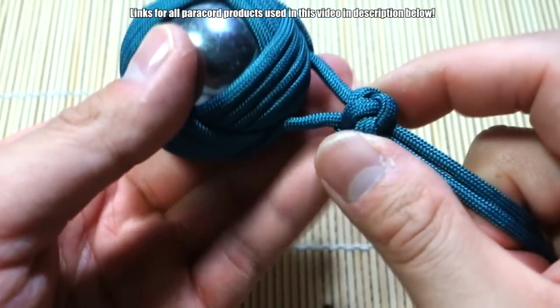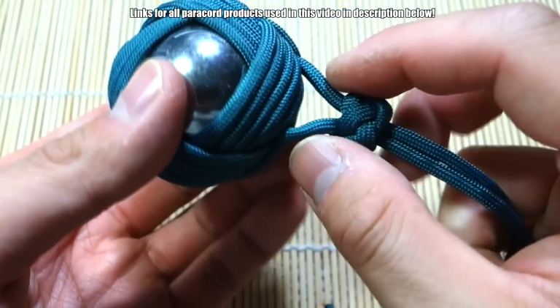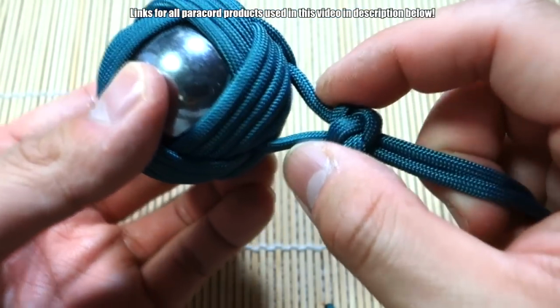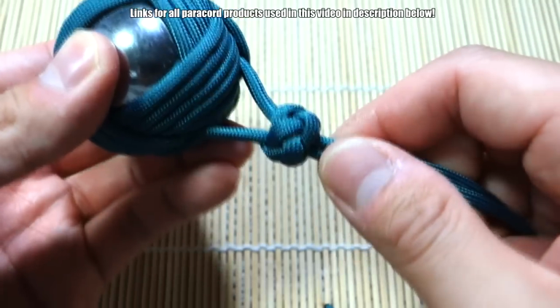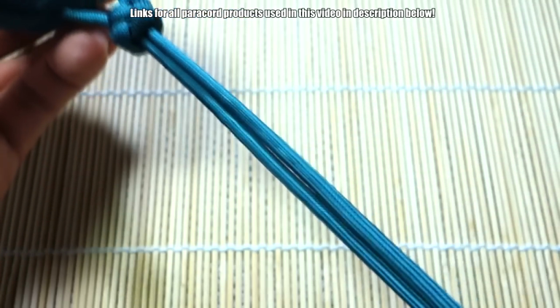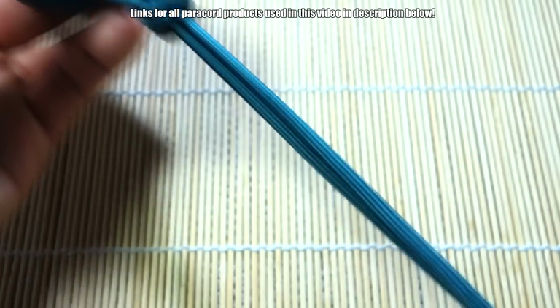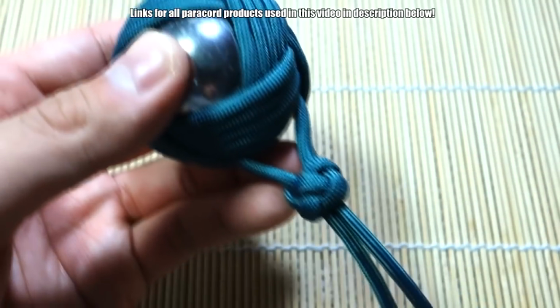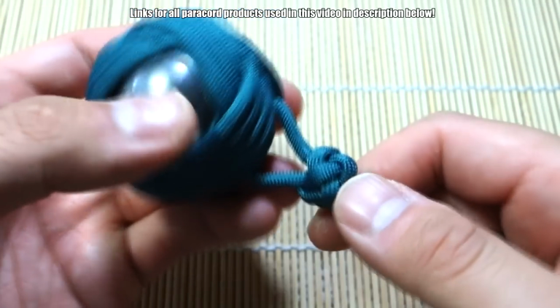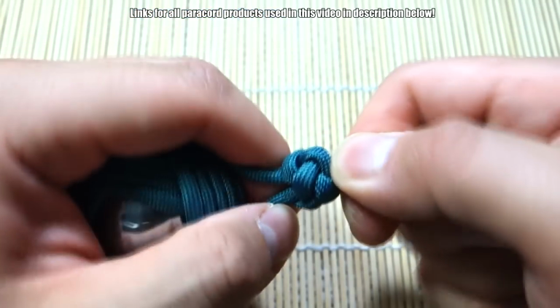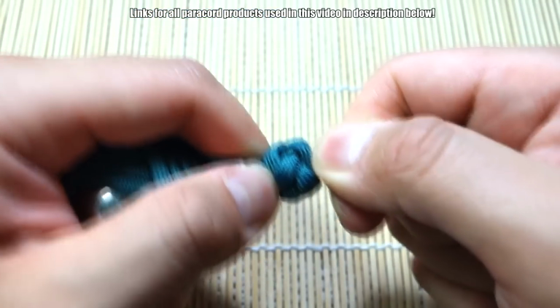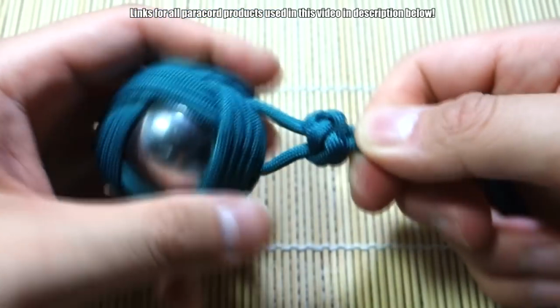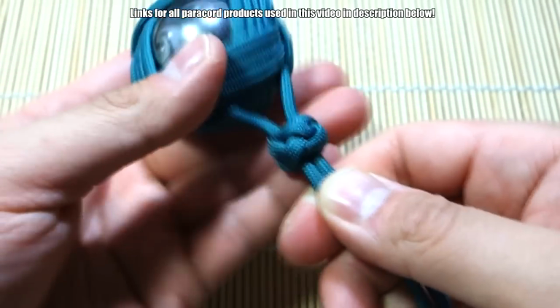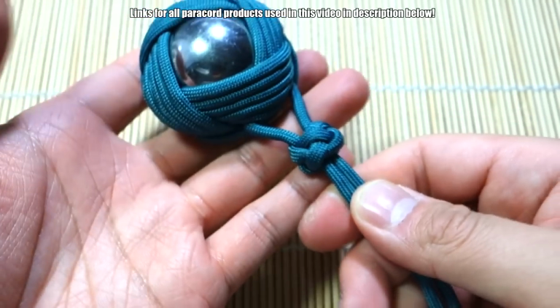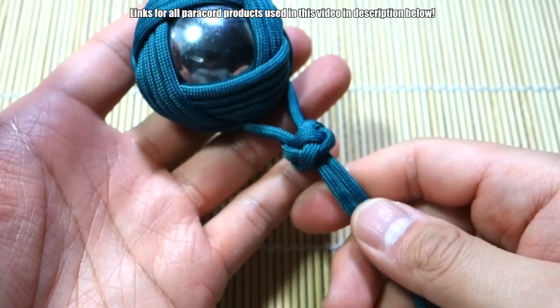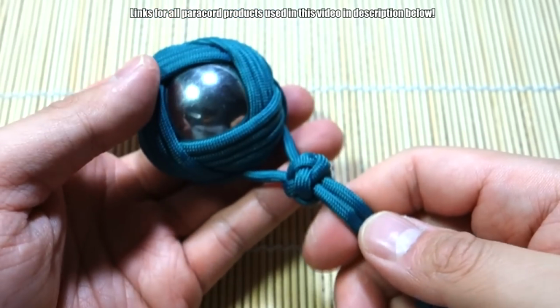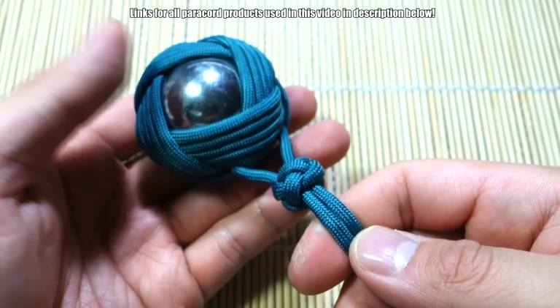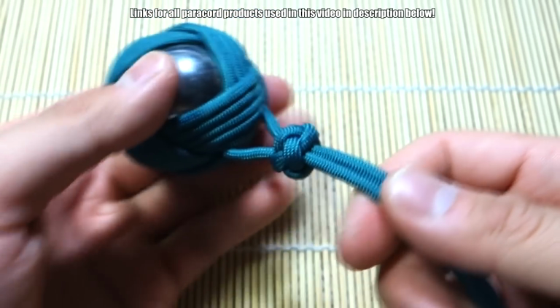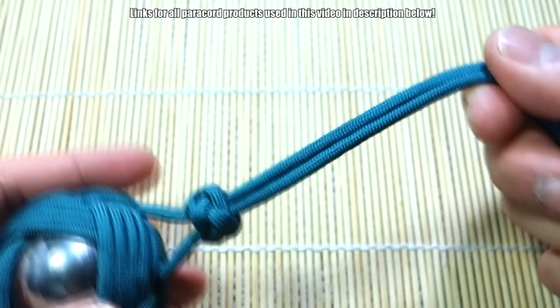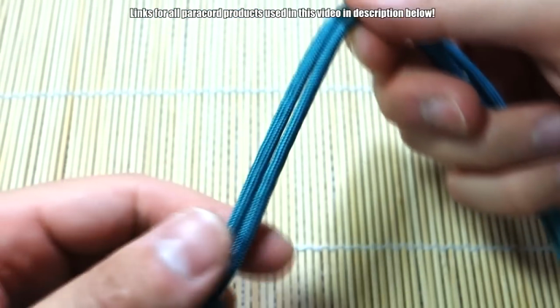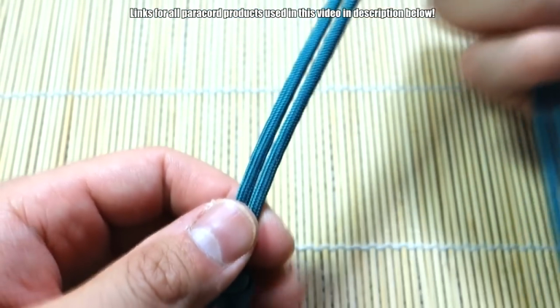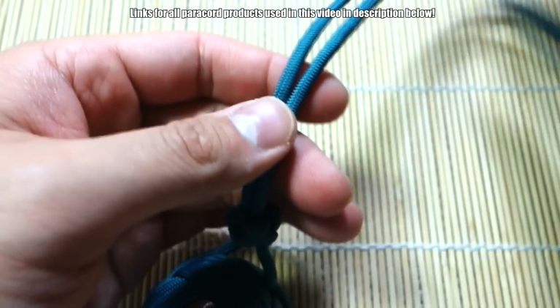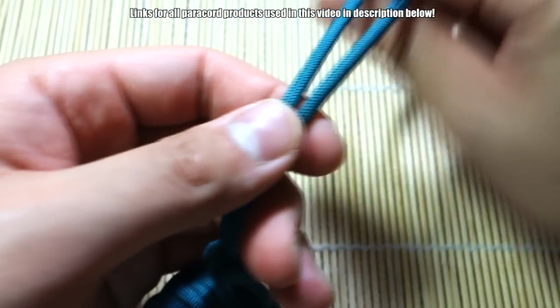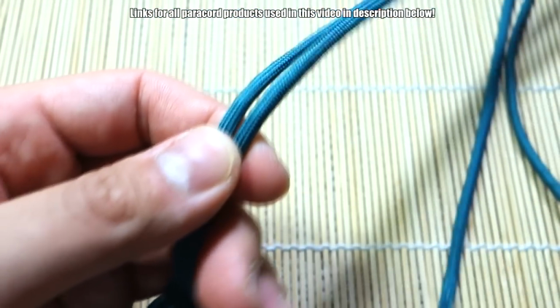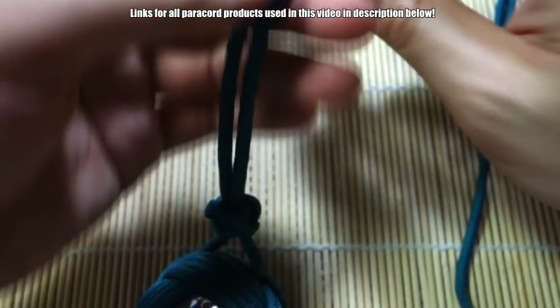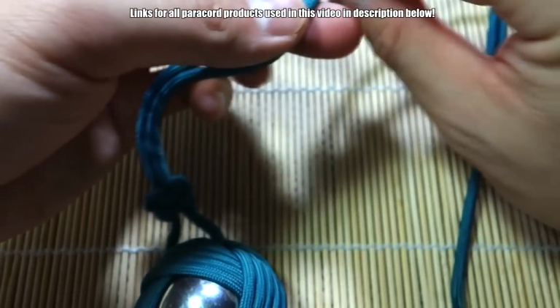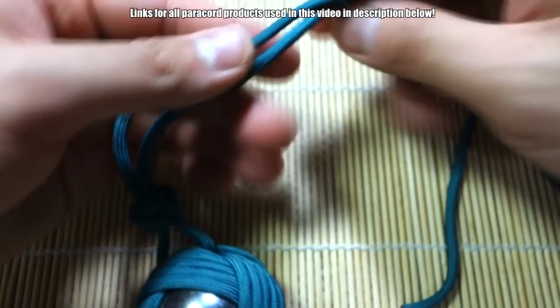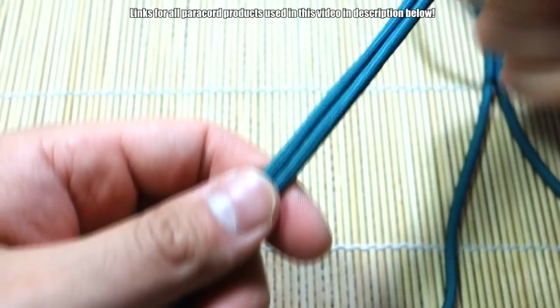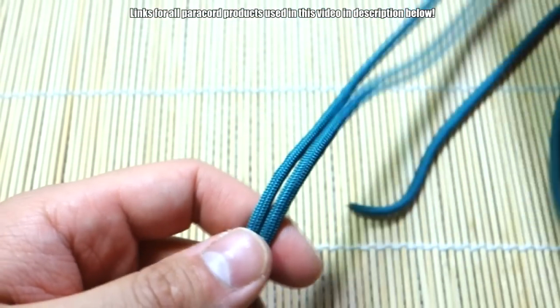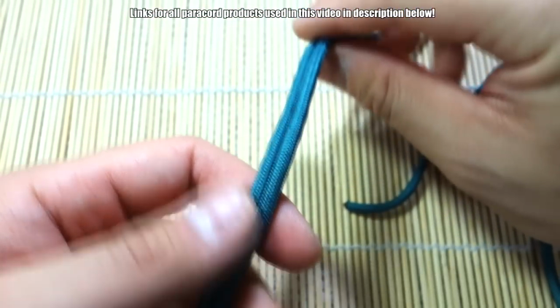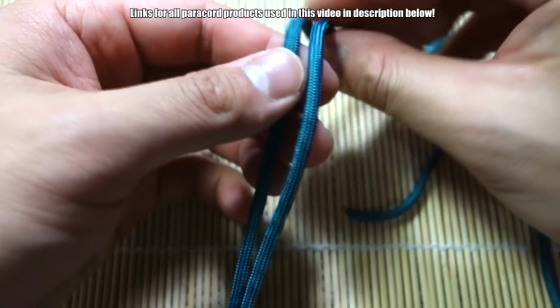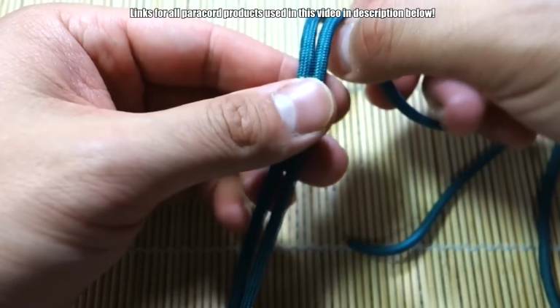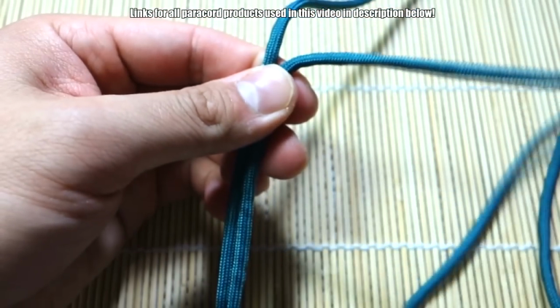It's really up to you what you want to do at this point. If you wanted, you can take a length up here, then turn these around, and we can start doing cobra knots from here.